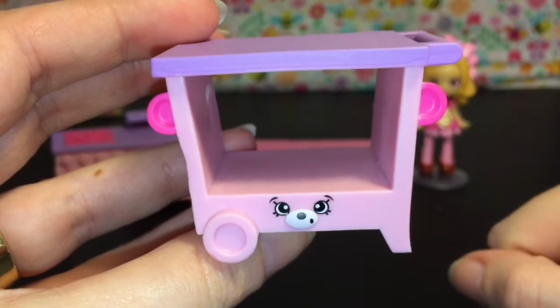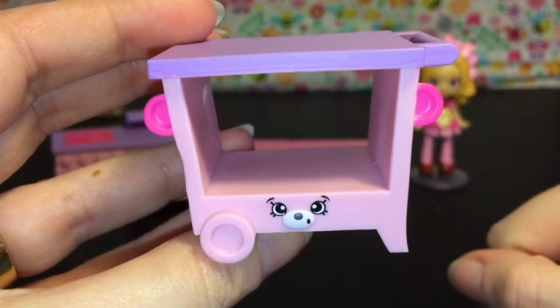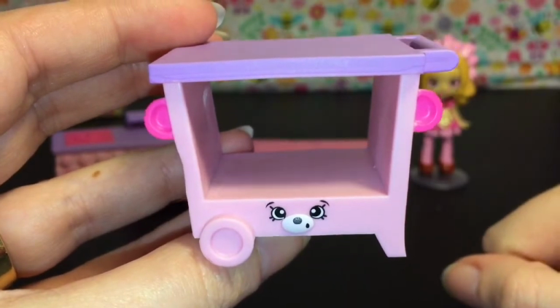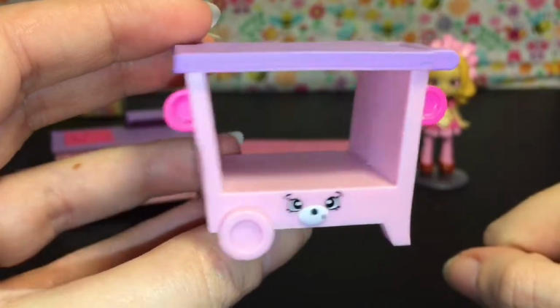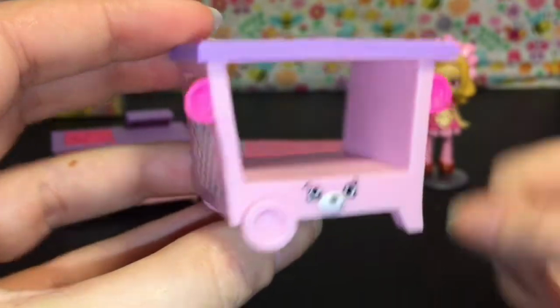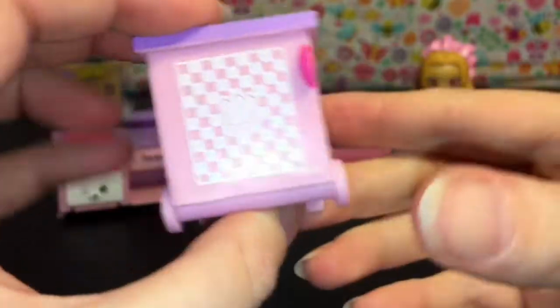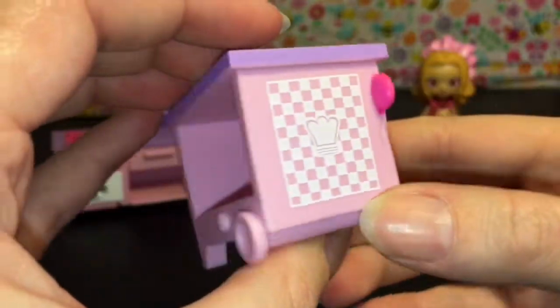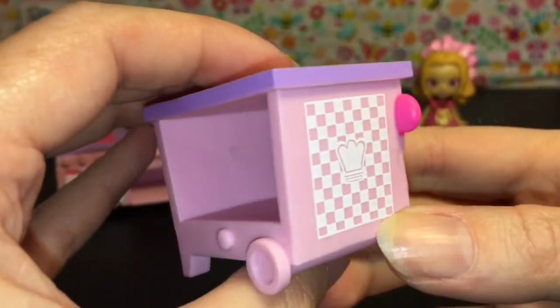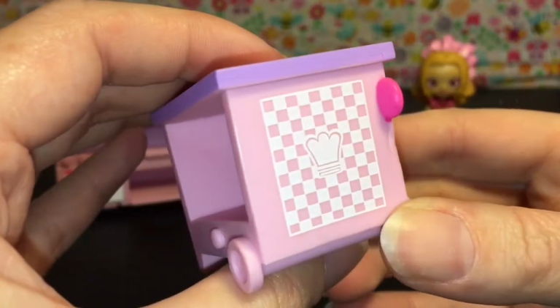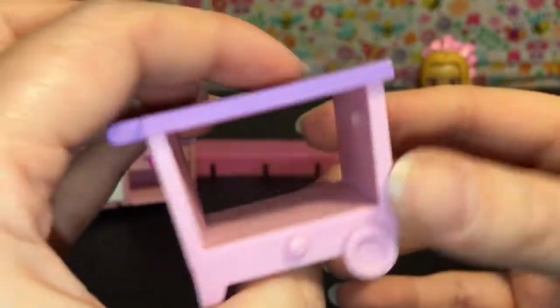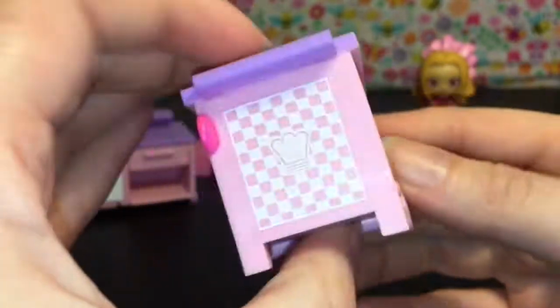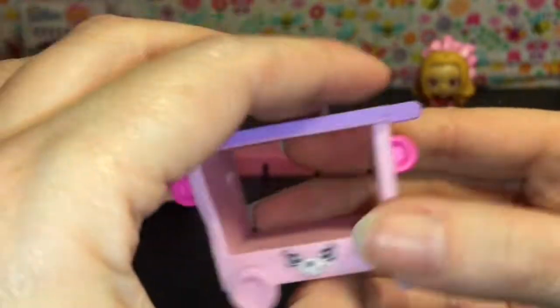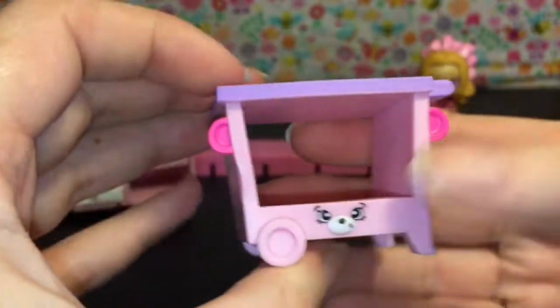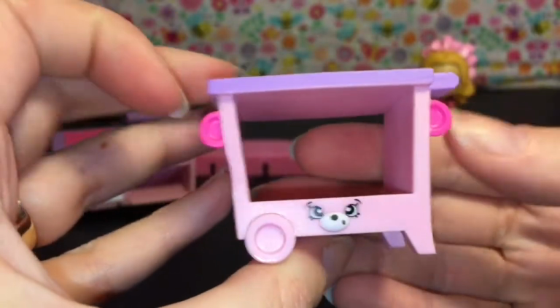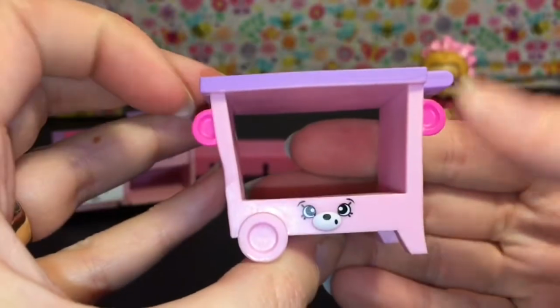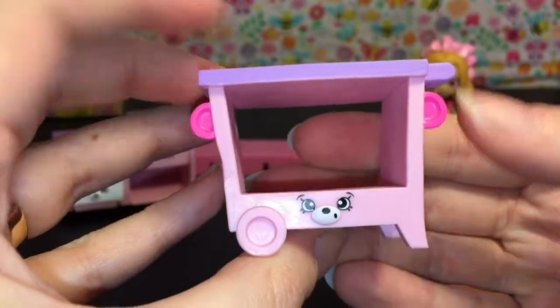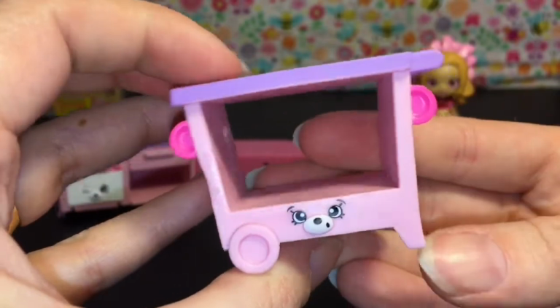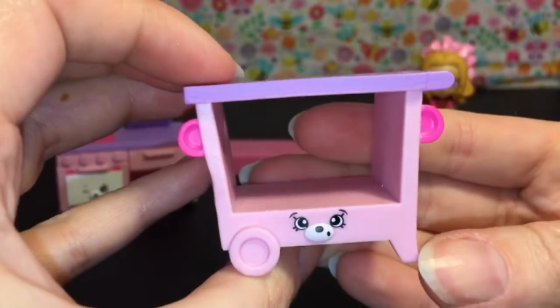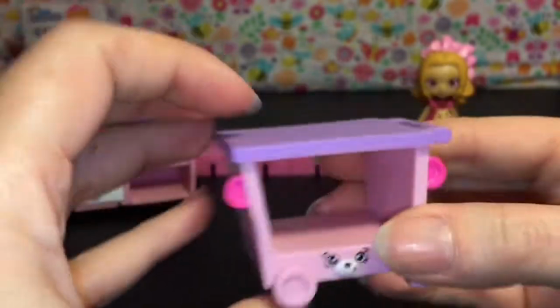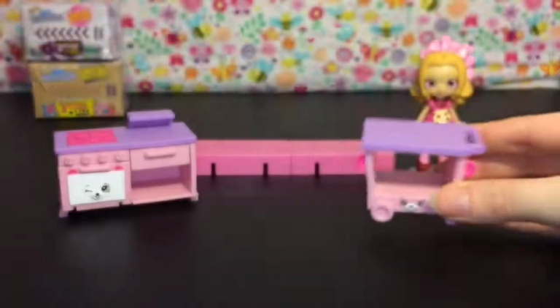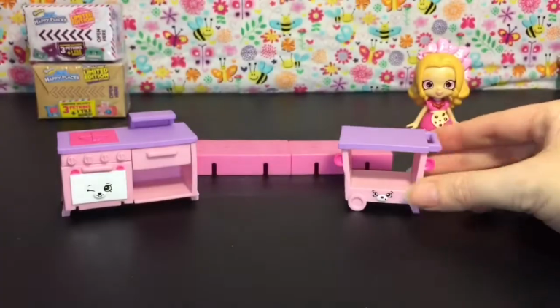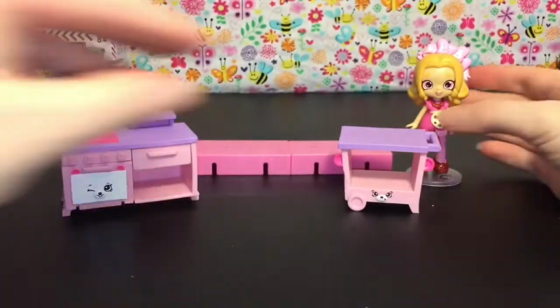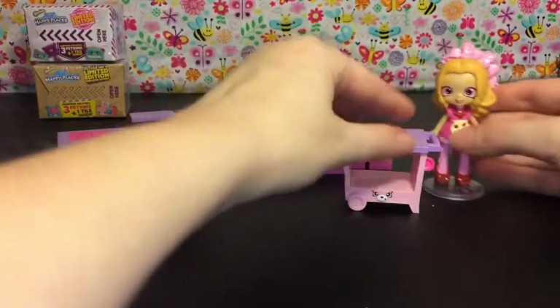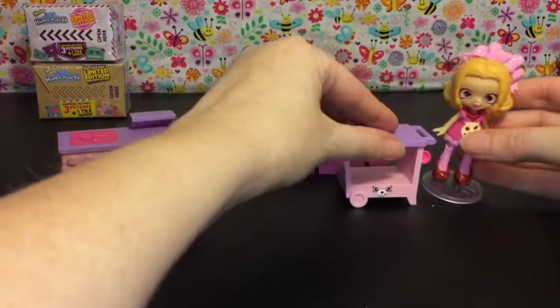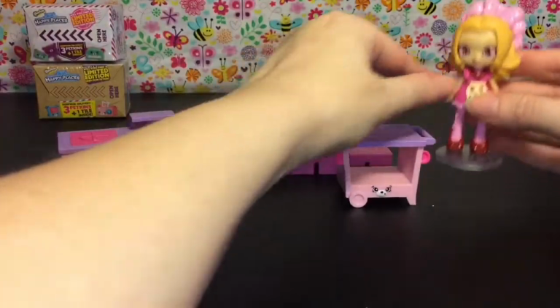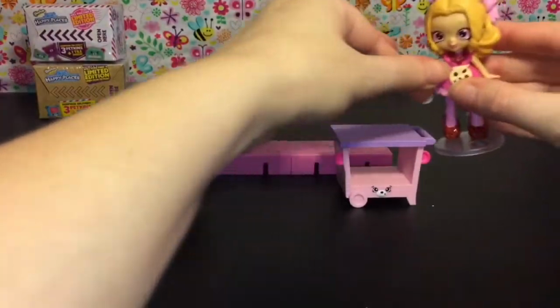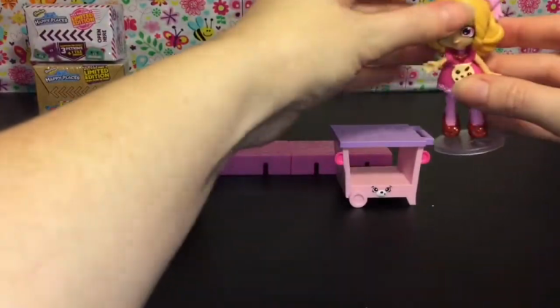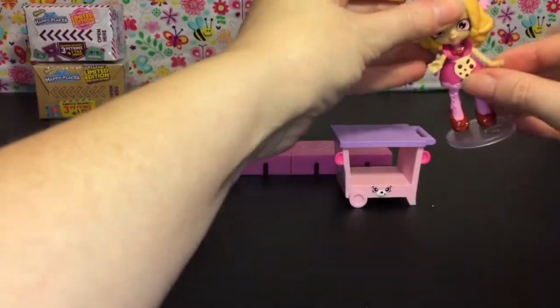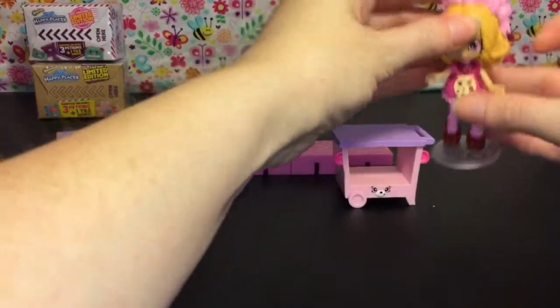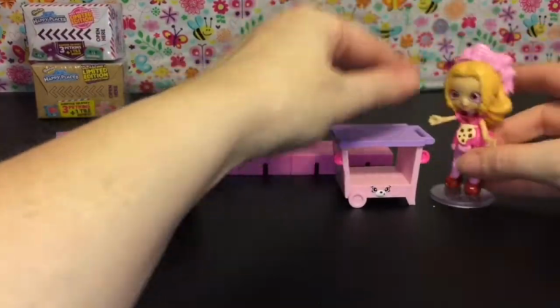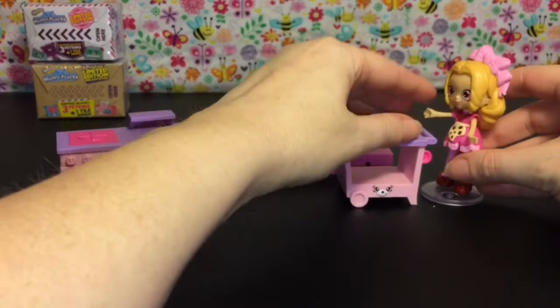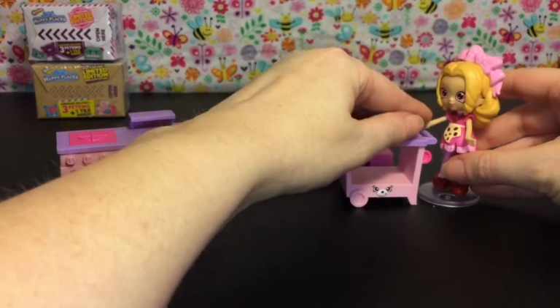Look at the trolley's face — I just think that's such a cute little expression, and I love how the ears are on the side like that. So that's adorable, and of course perfect for your little Shoppies size.